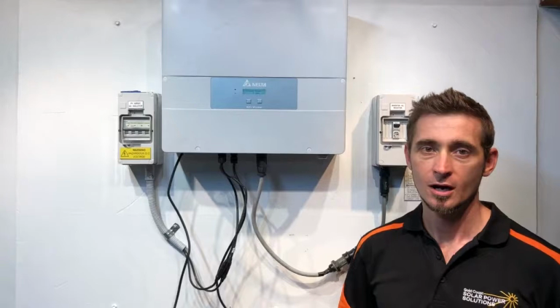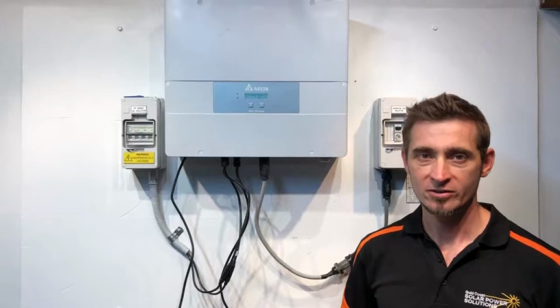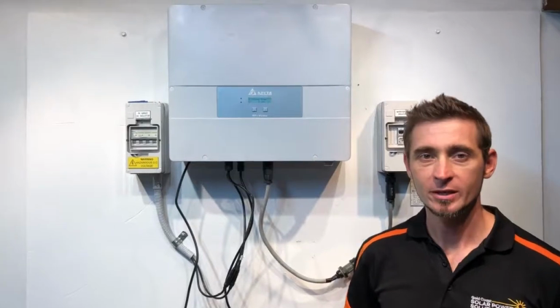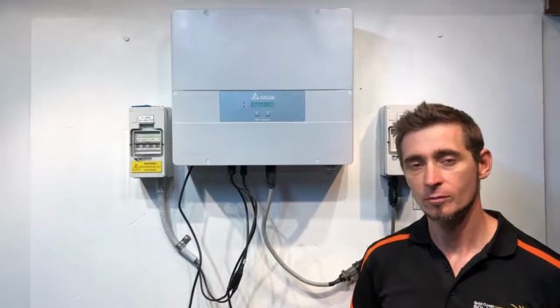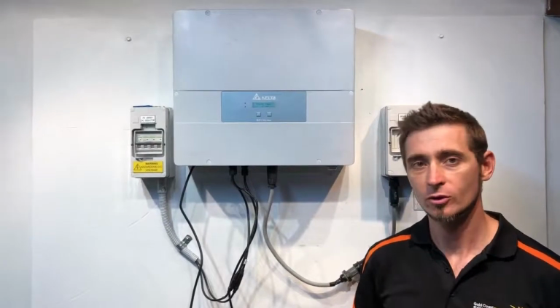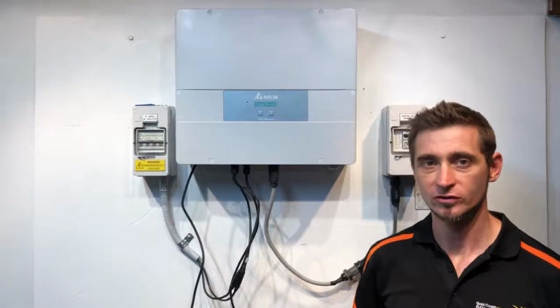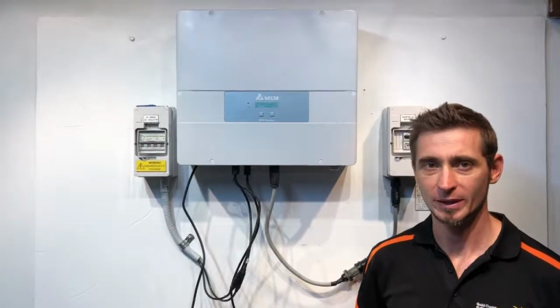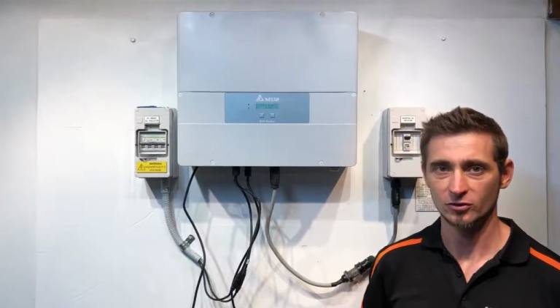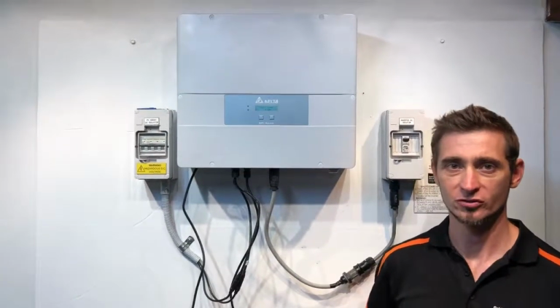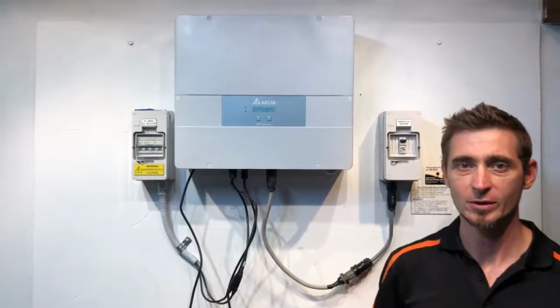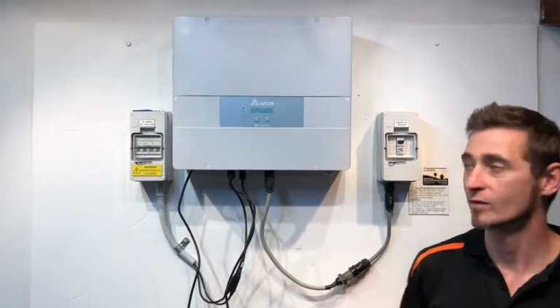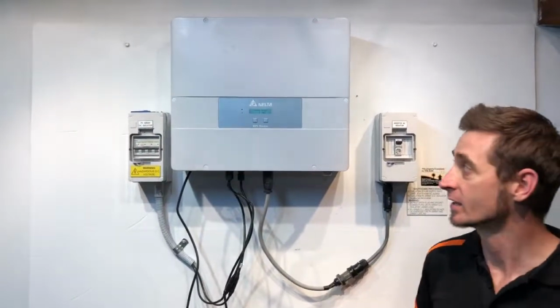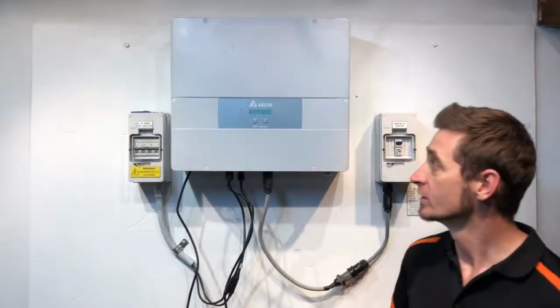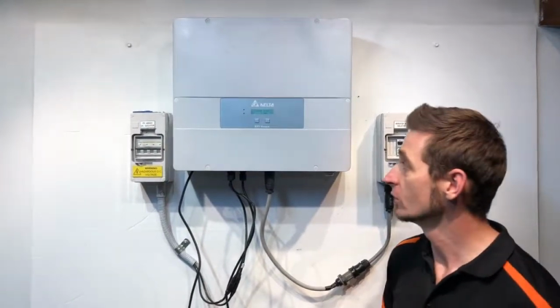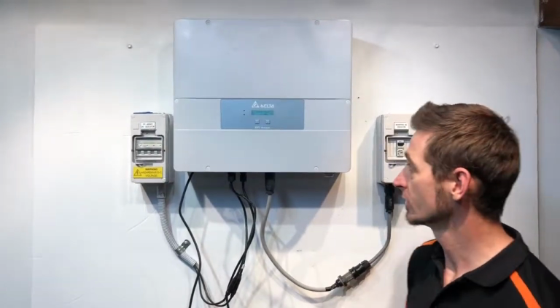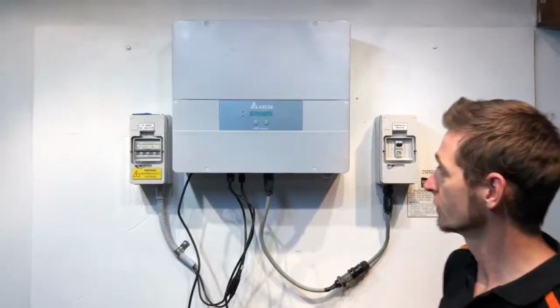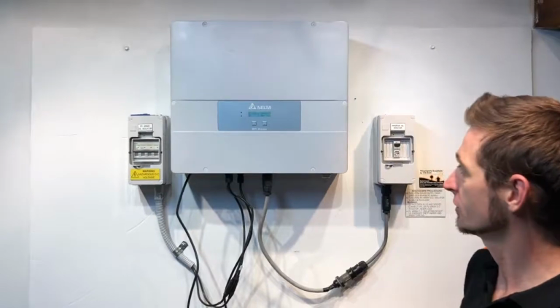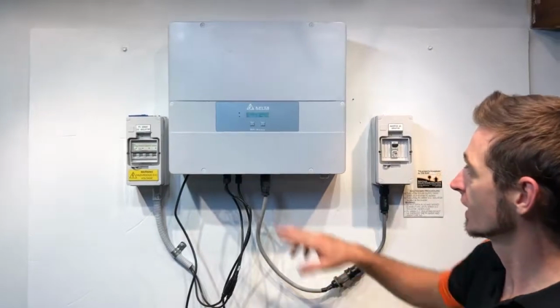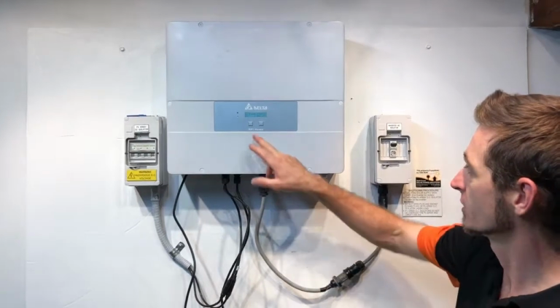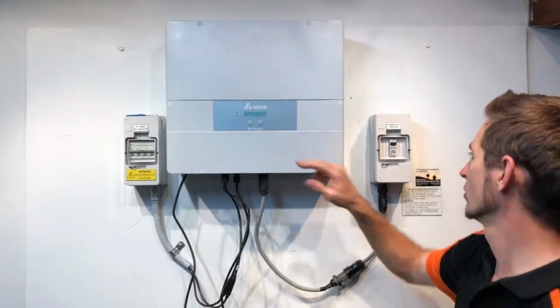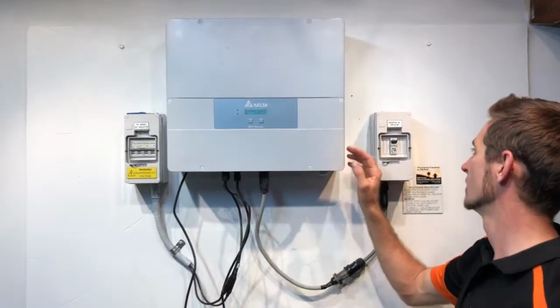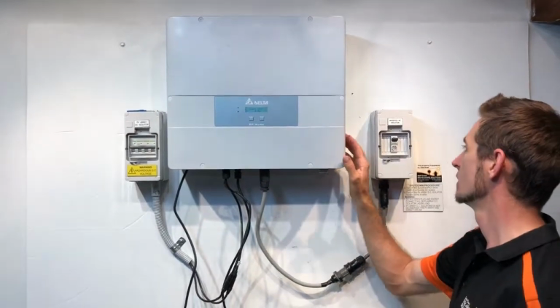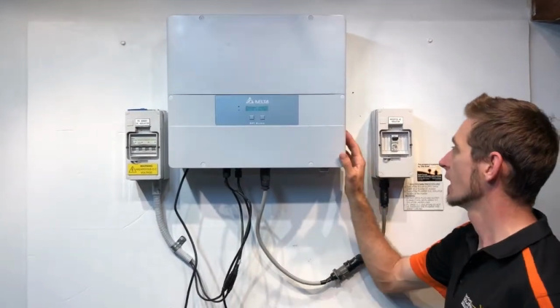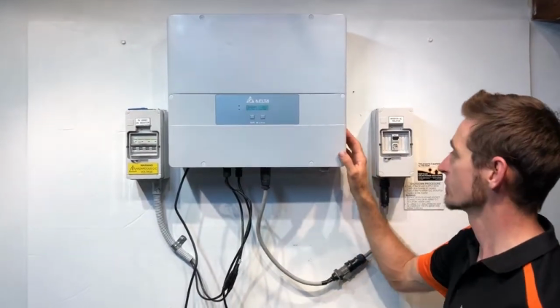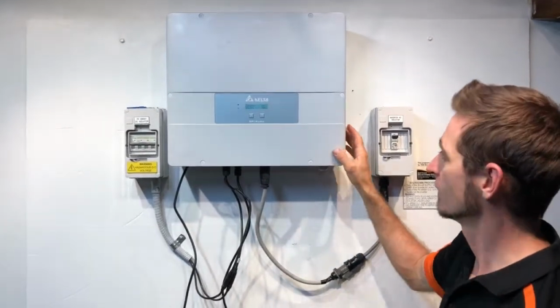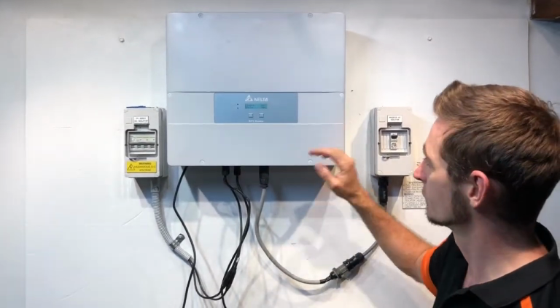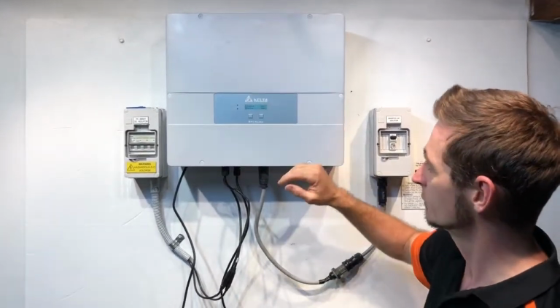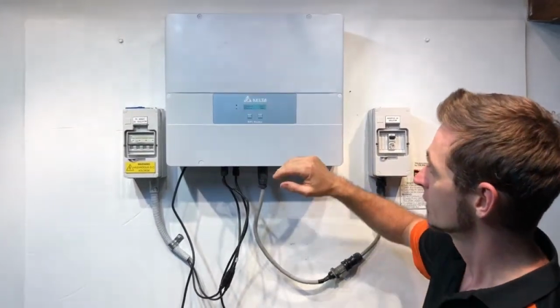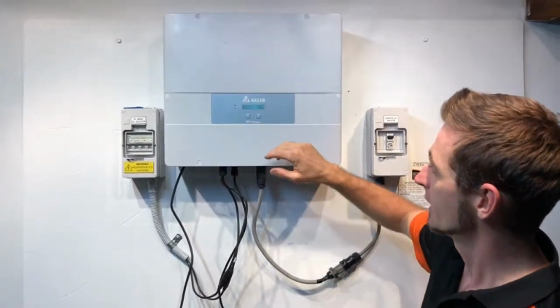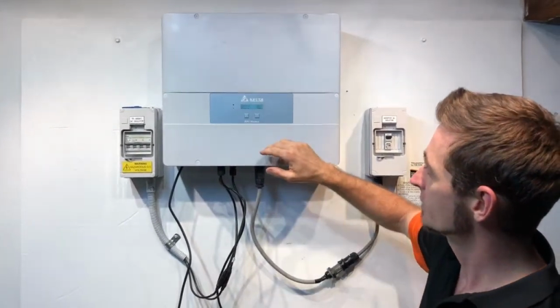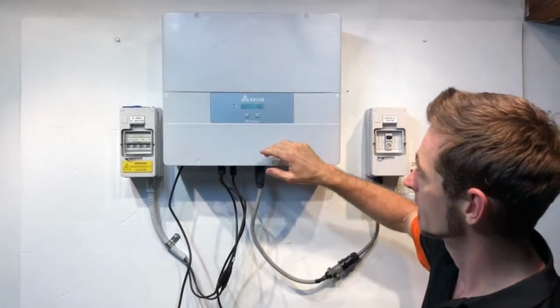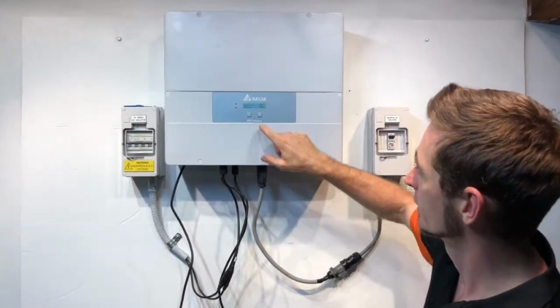Hi, Simon here from Goldco Solar Power Solutions. Today we have a Delta Inverter — this is an RPI Home H5A Inverter — and it's coming up with an error.